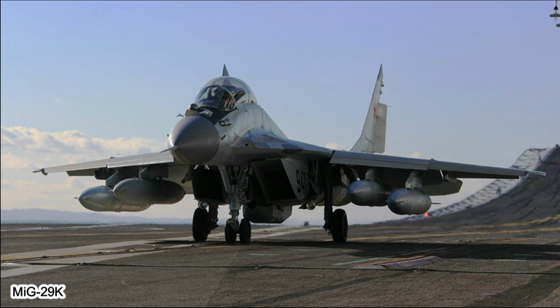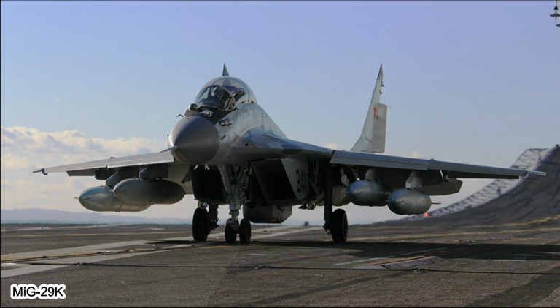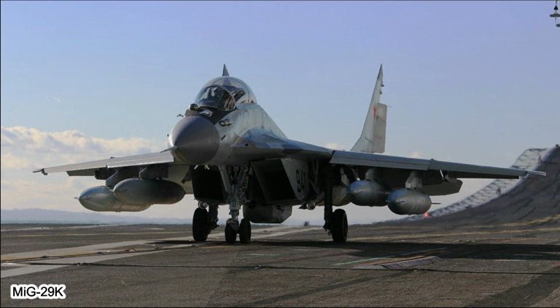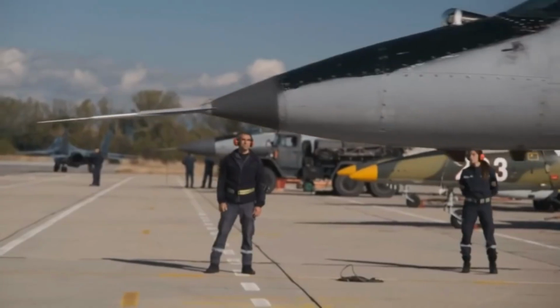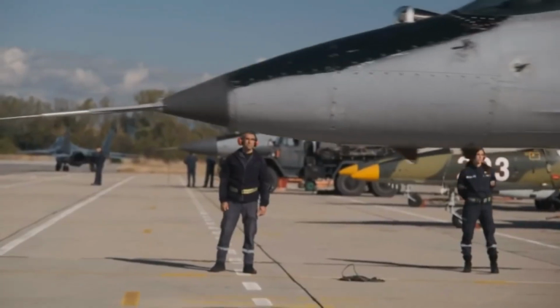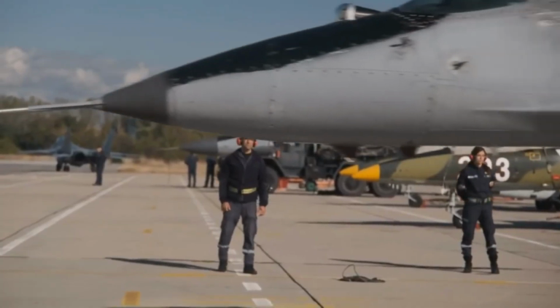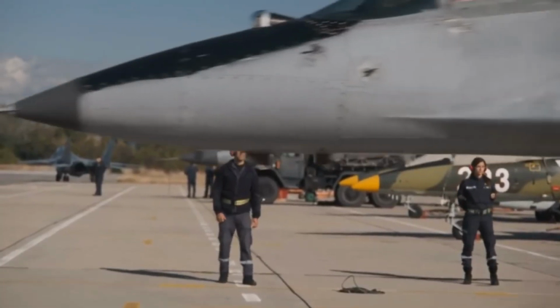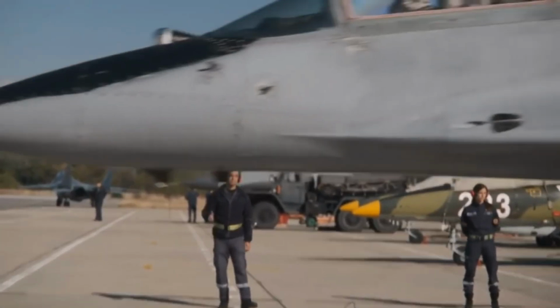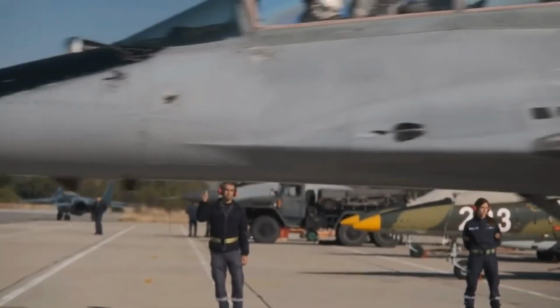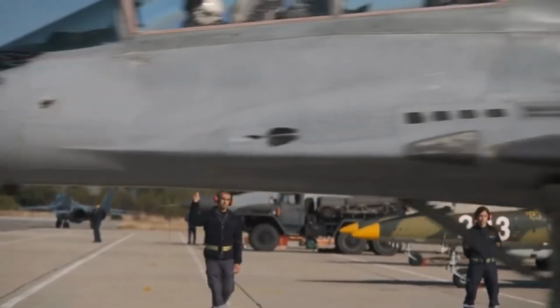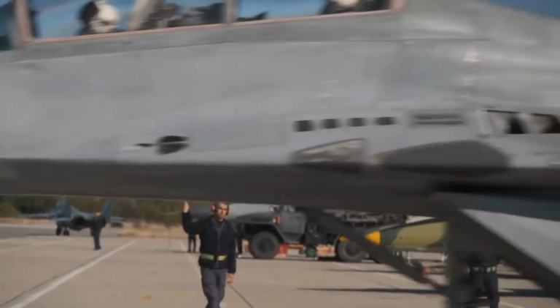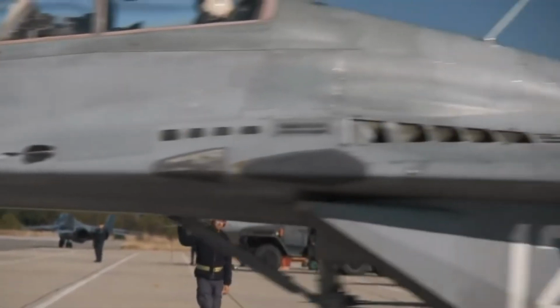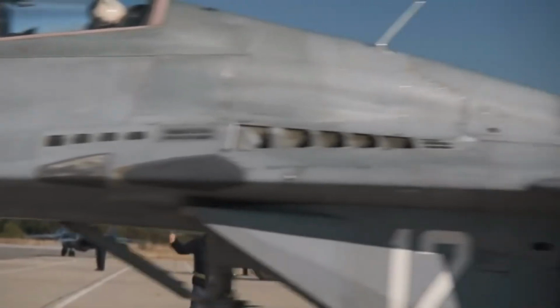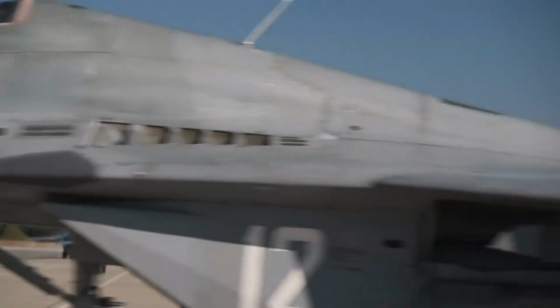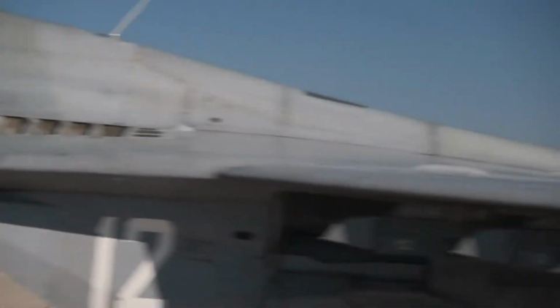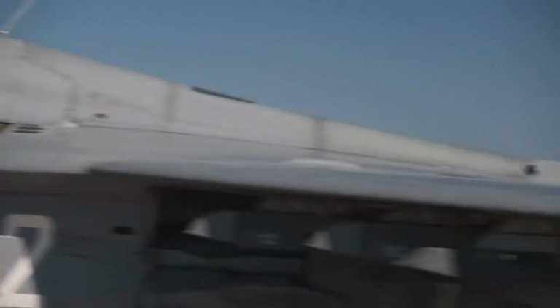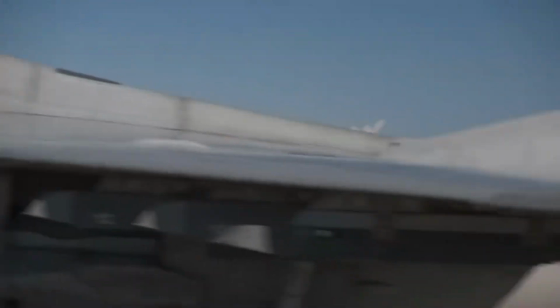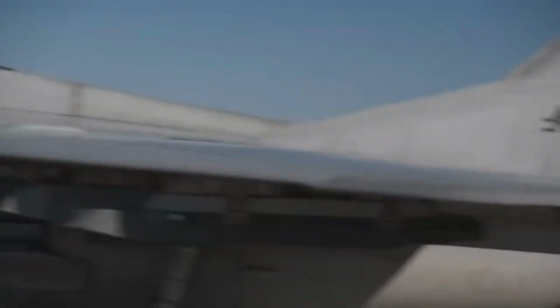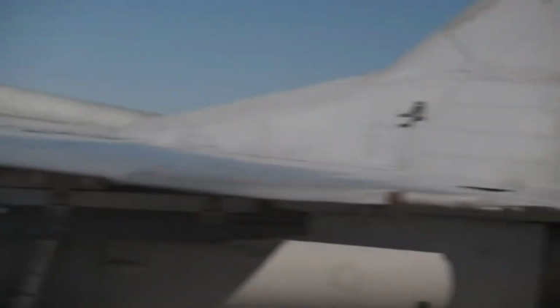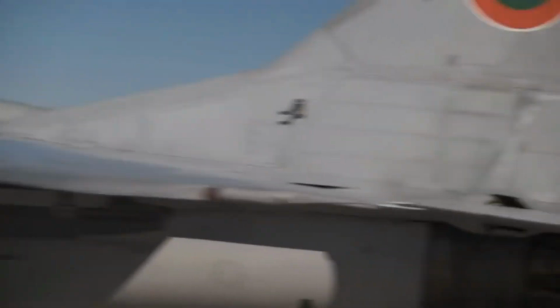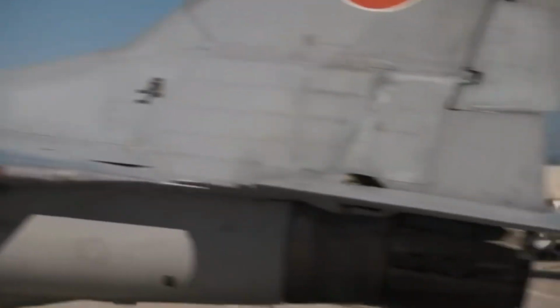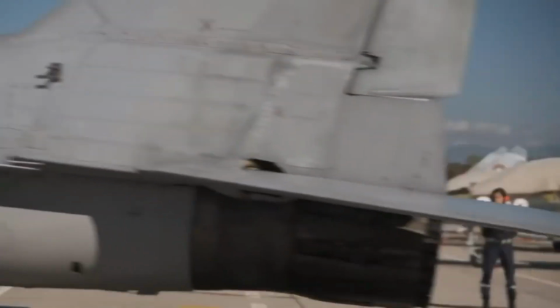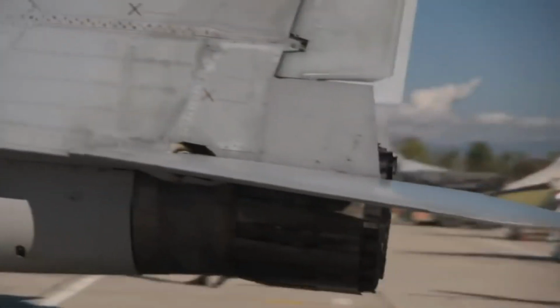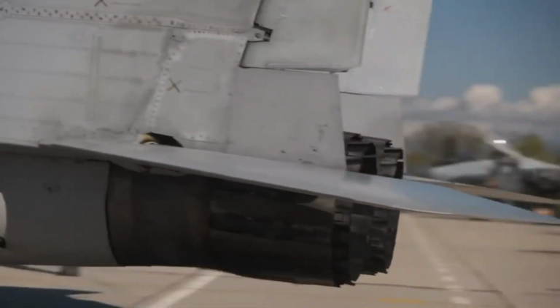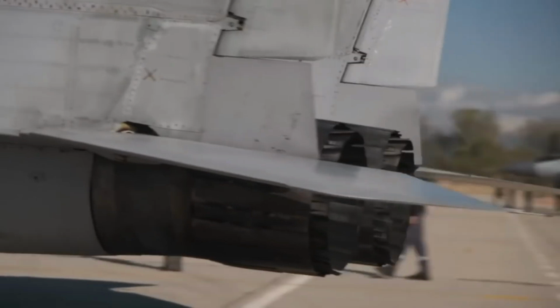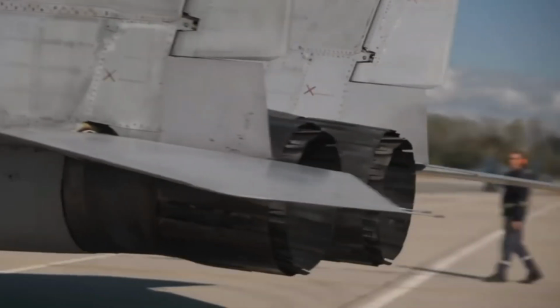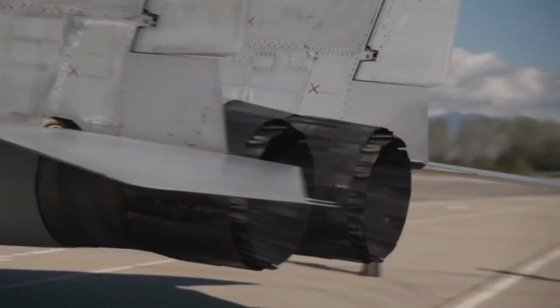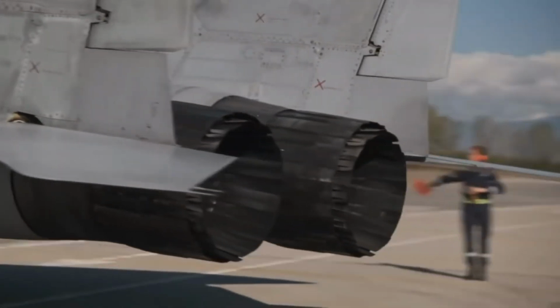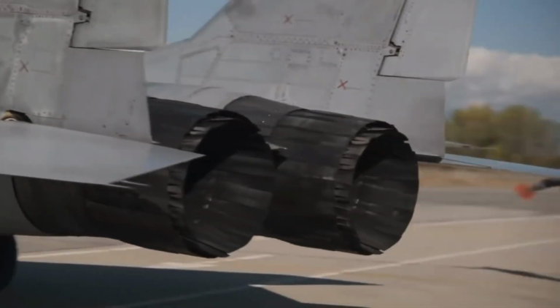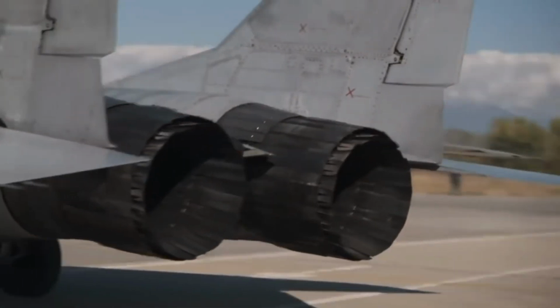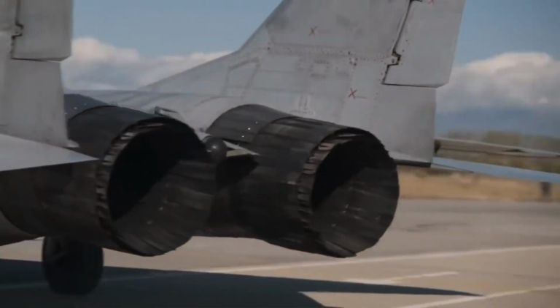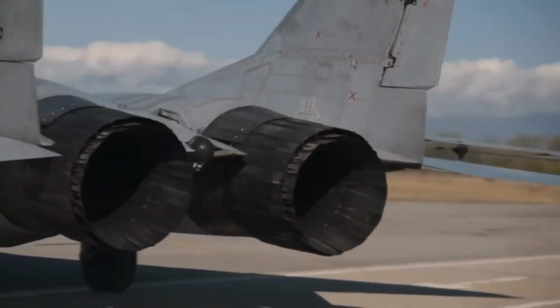Global use: the MIG-9 has been adopted by more than 30 countries around the world. Apart from being used as an air defense fighter aircraft, the MIG-9 has also been adapted for air strike and carrier-based operations.